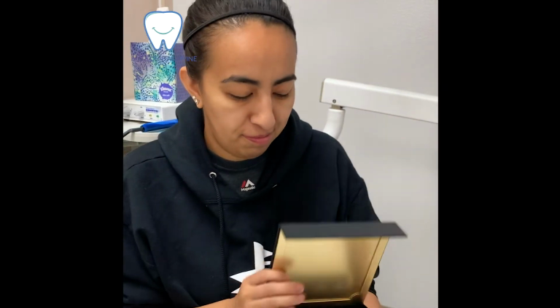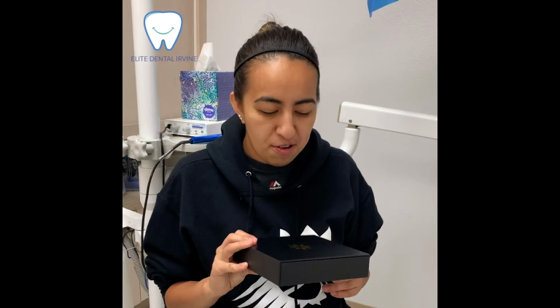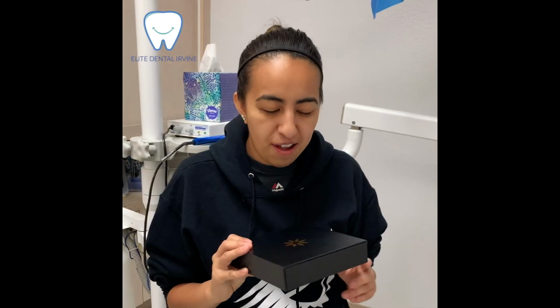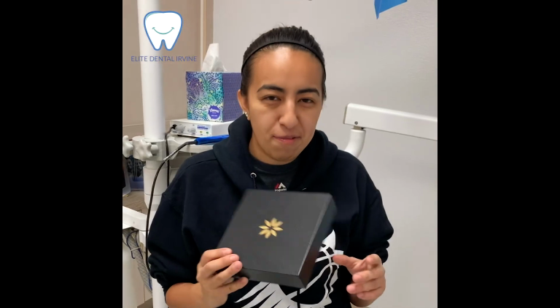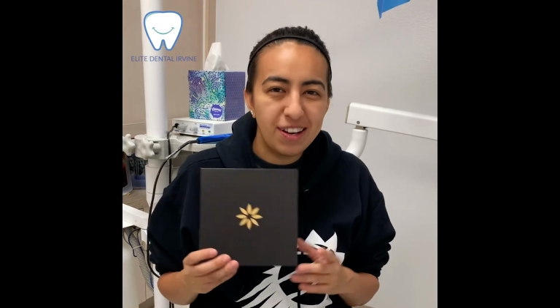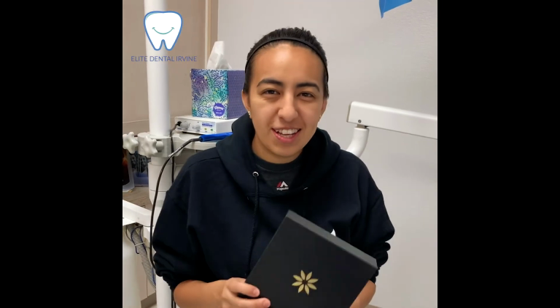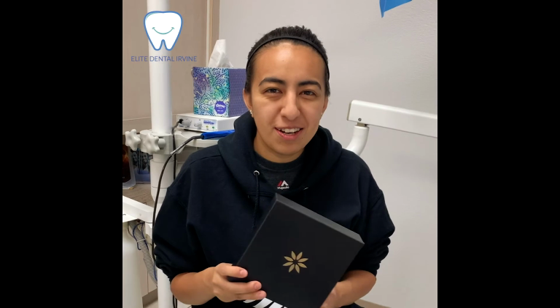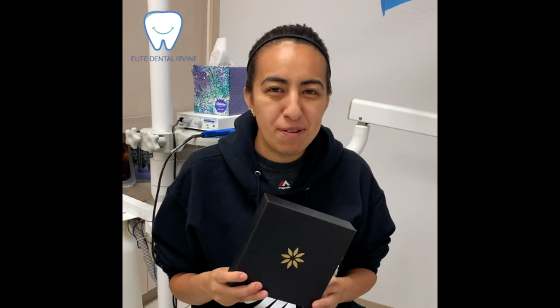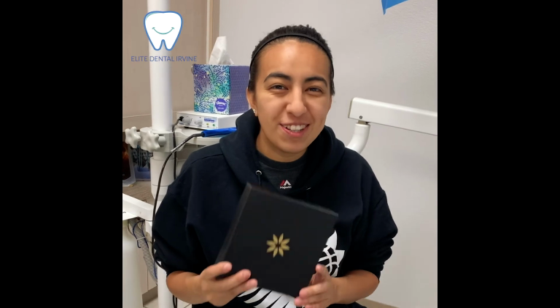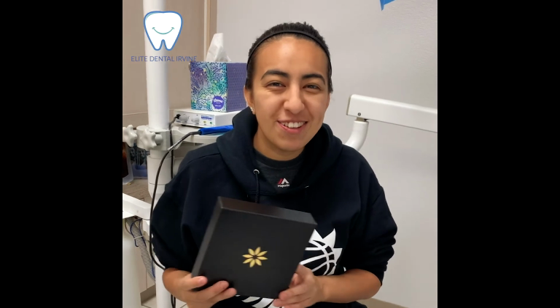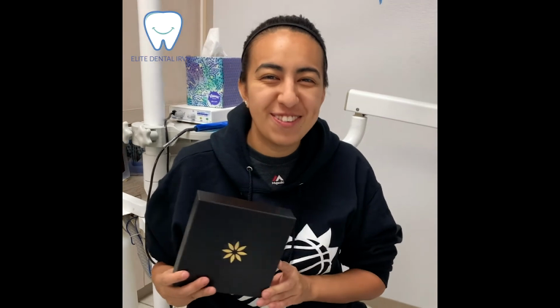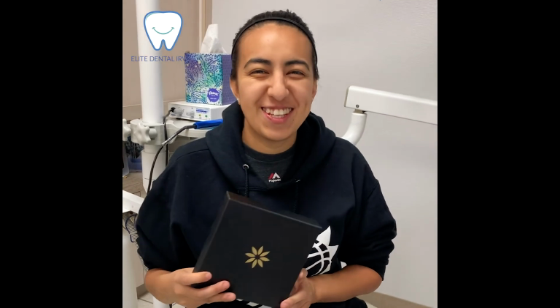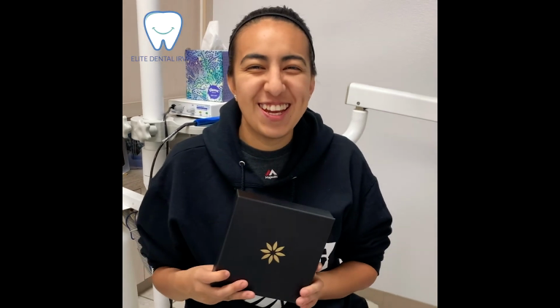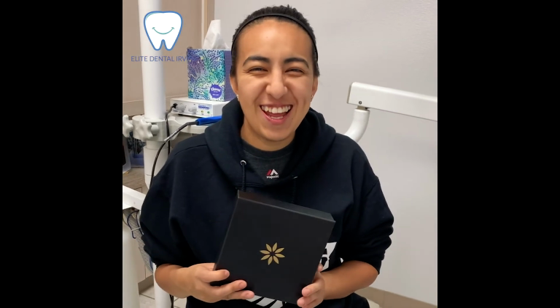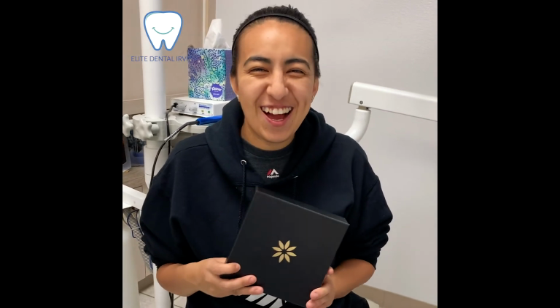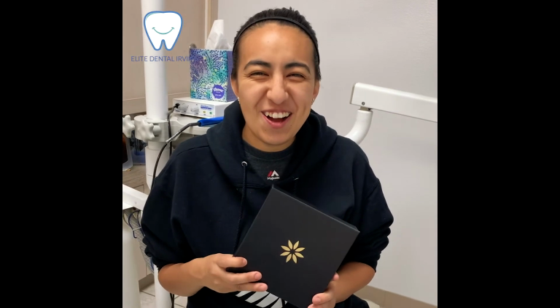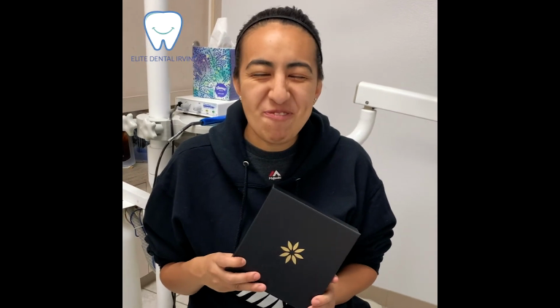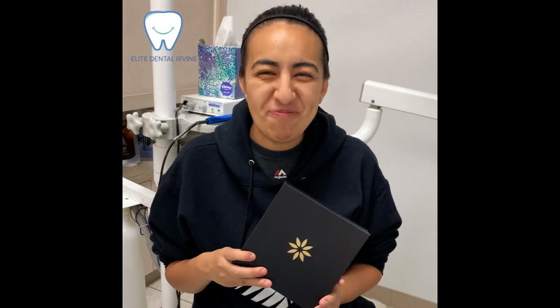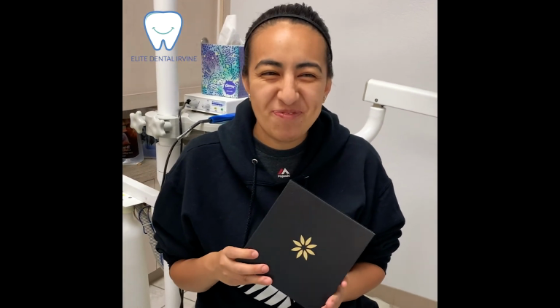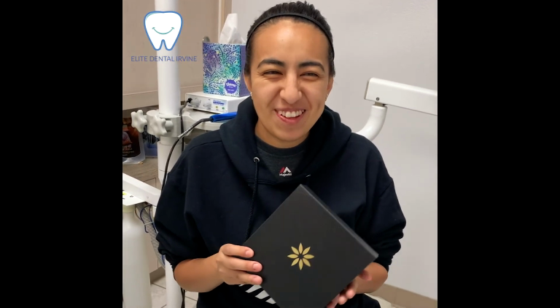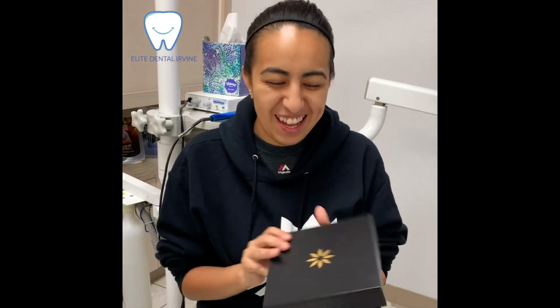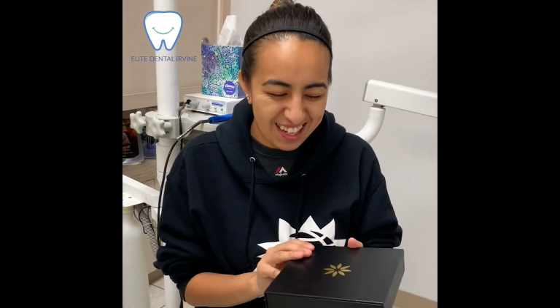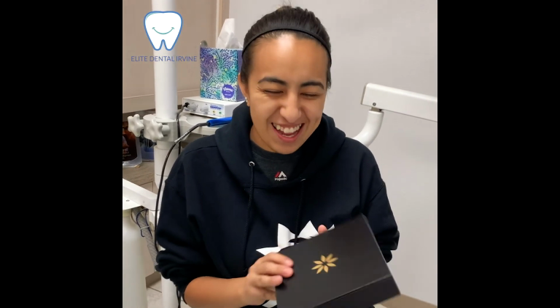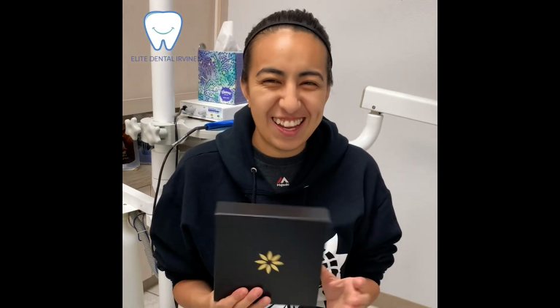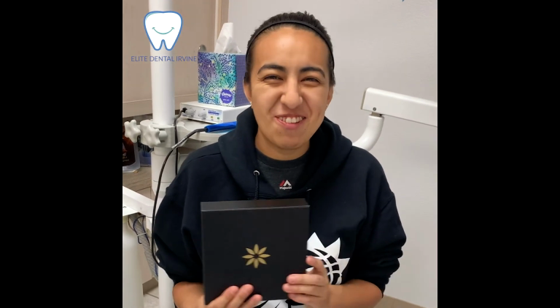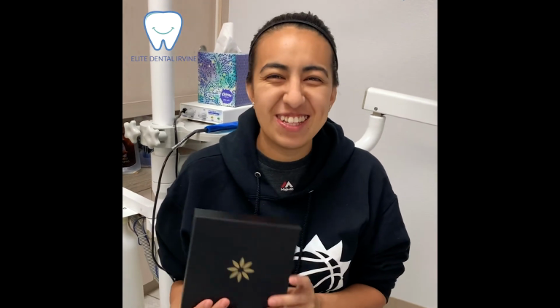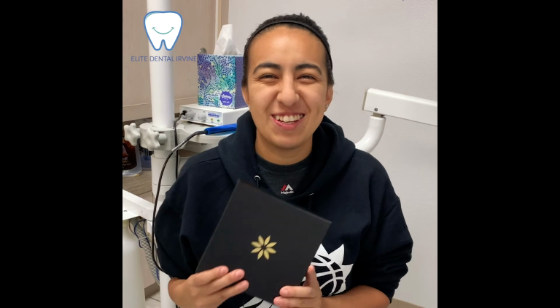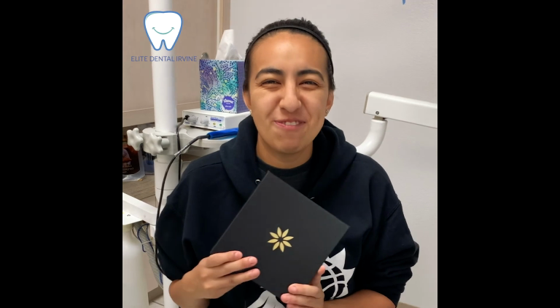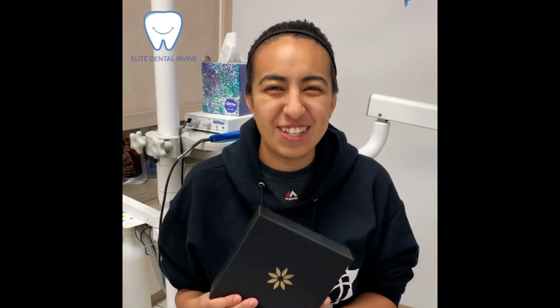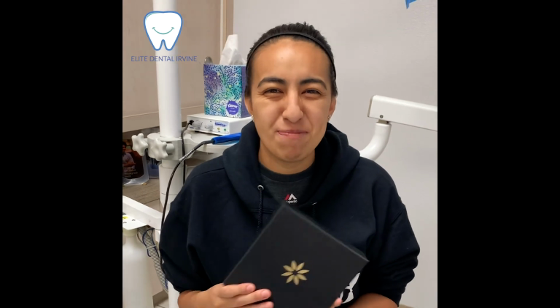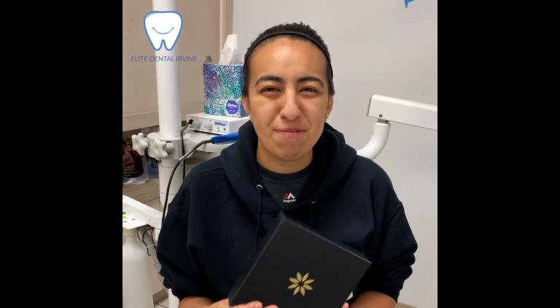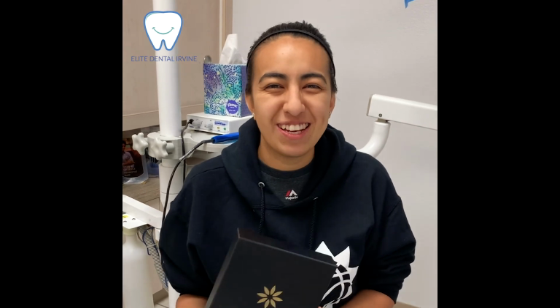So I'm very excited about my journey with Invisalign. I can't wait to finish and be completed.